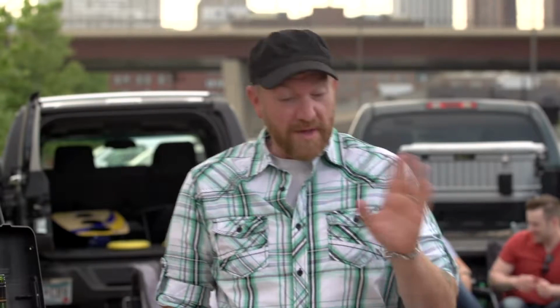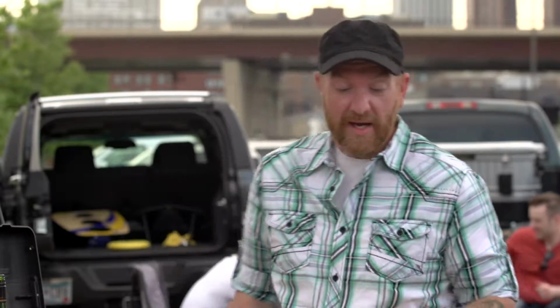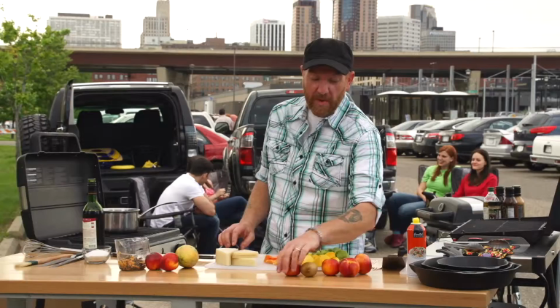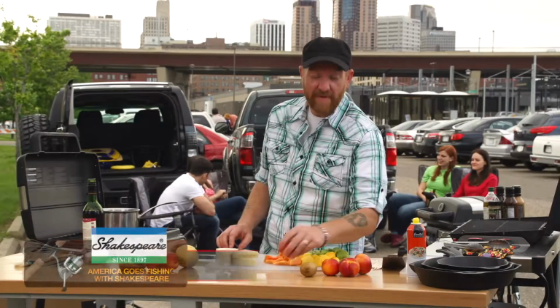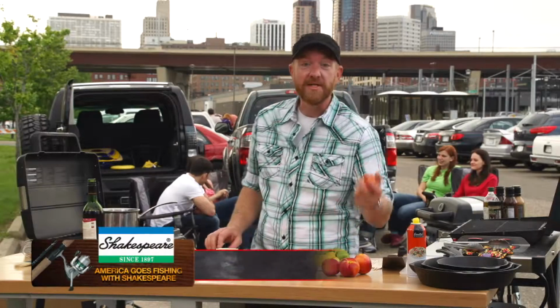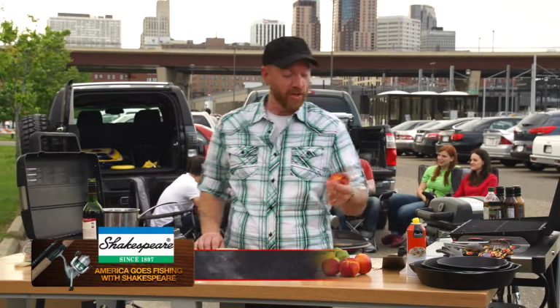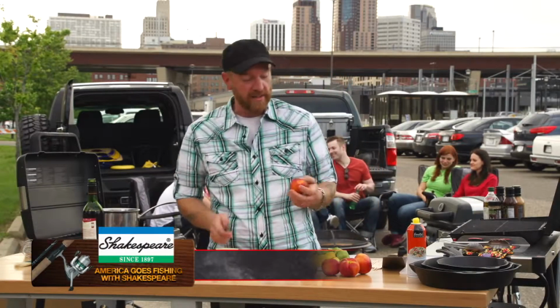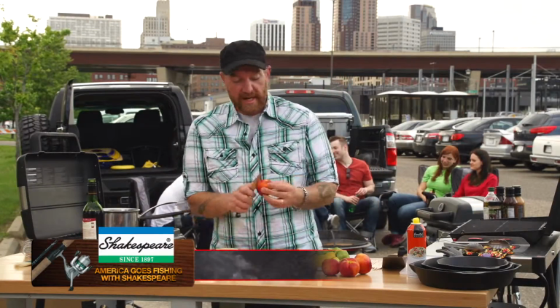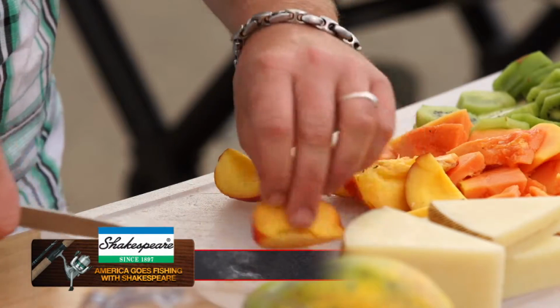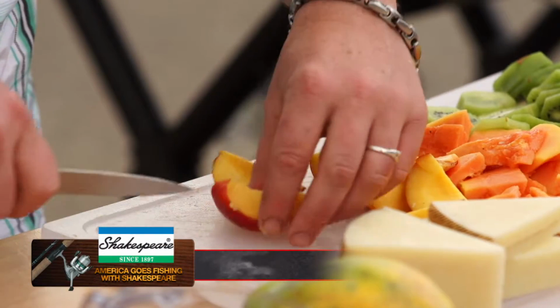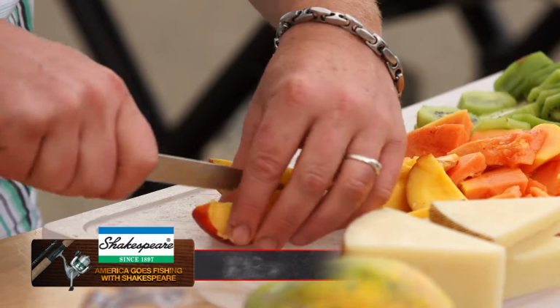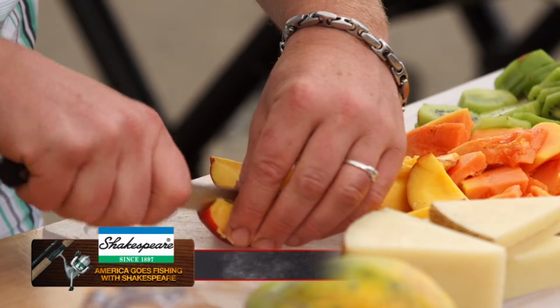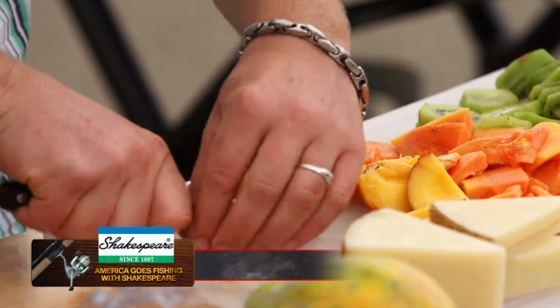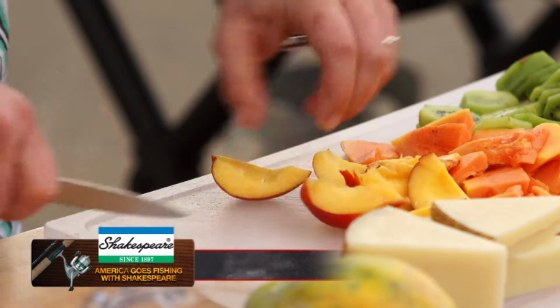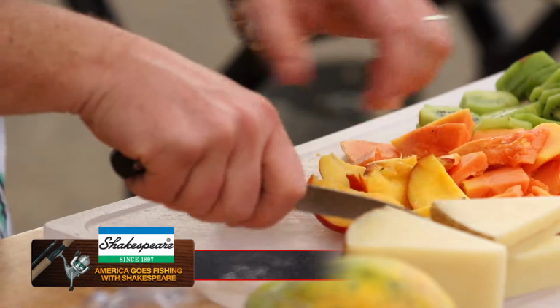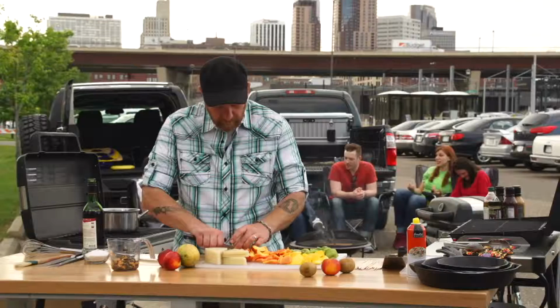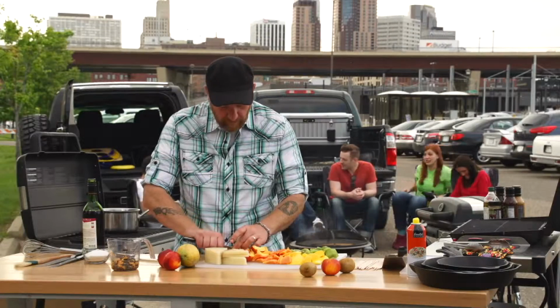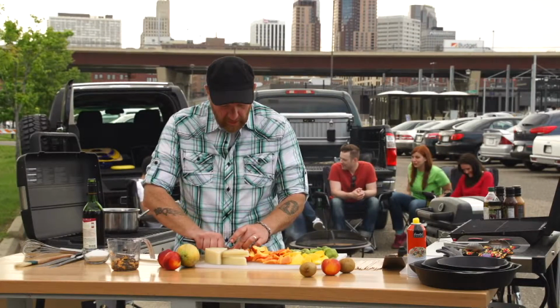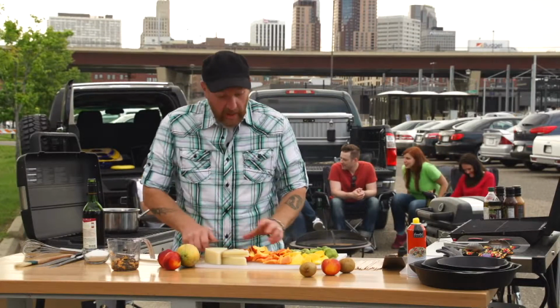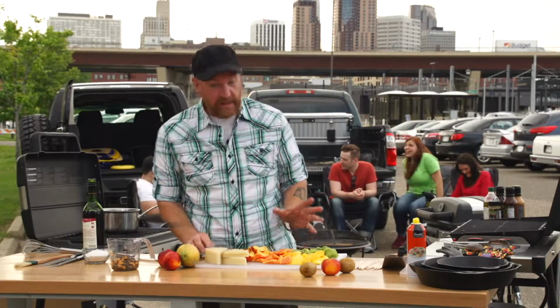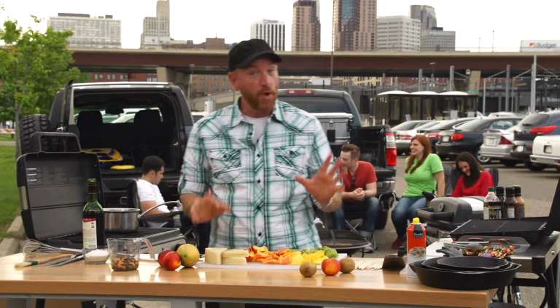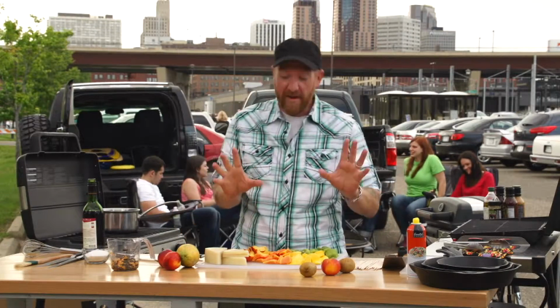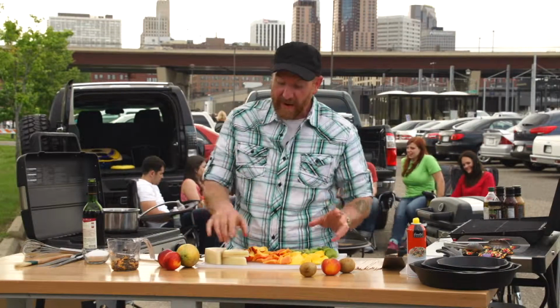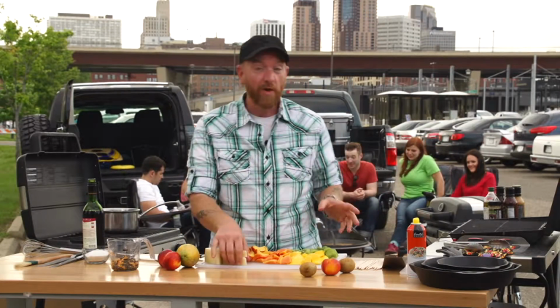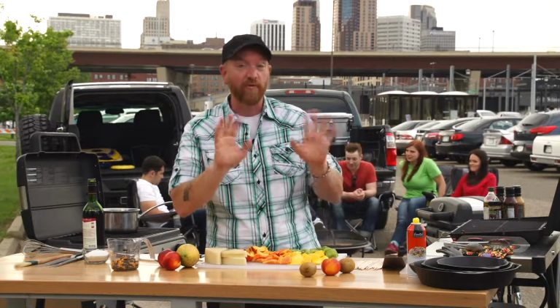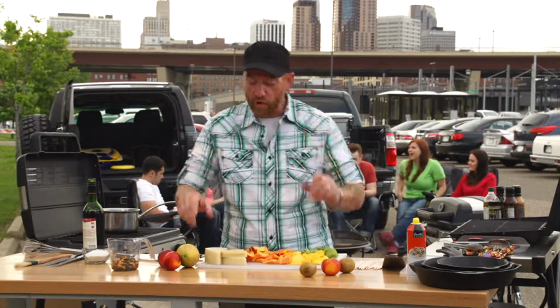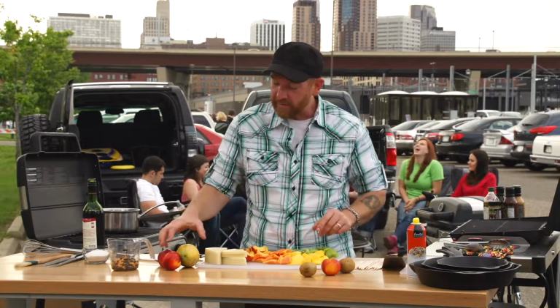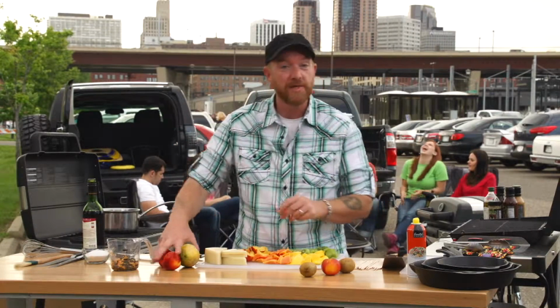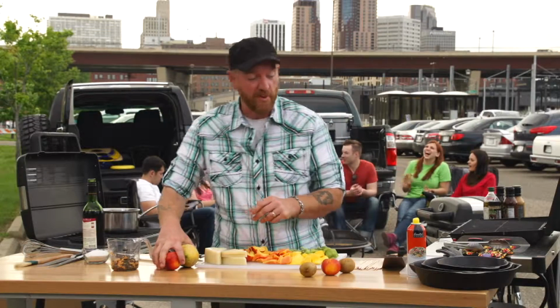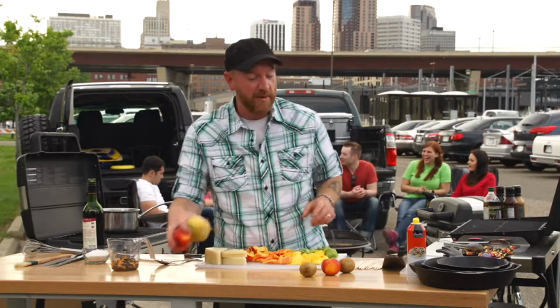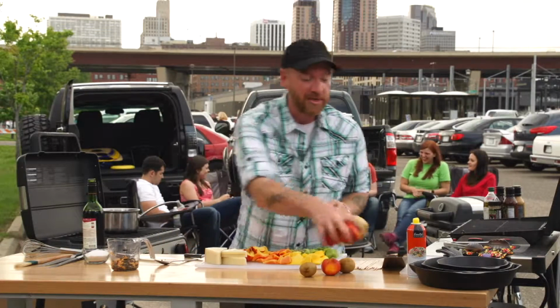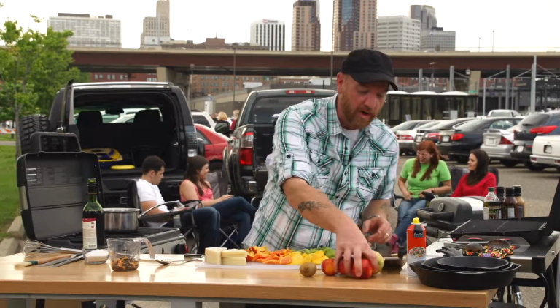Next item that we have is nectarines. We have got all of our fruit all diced up and ready to be skewered.